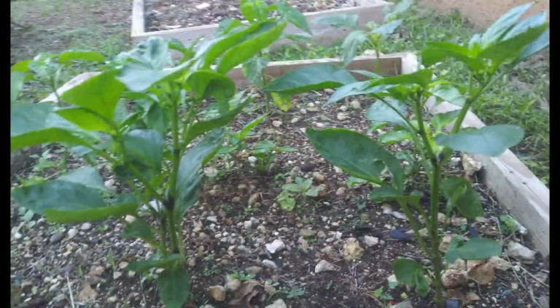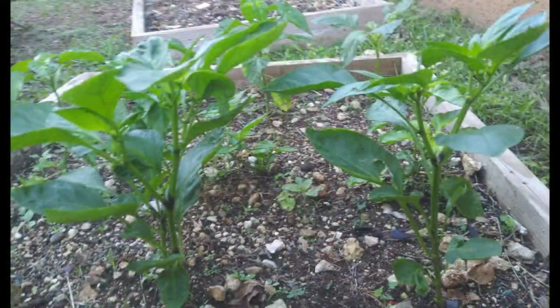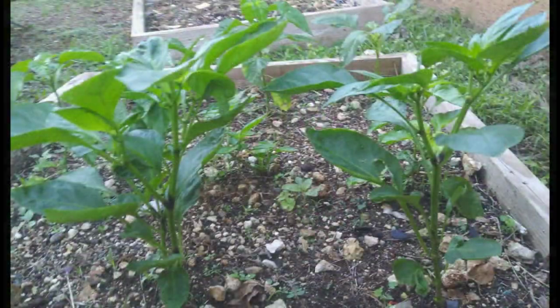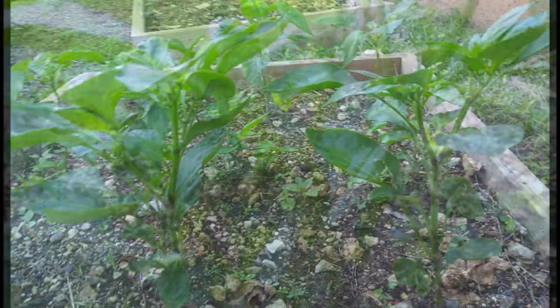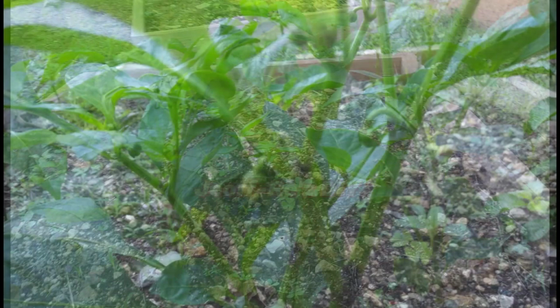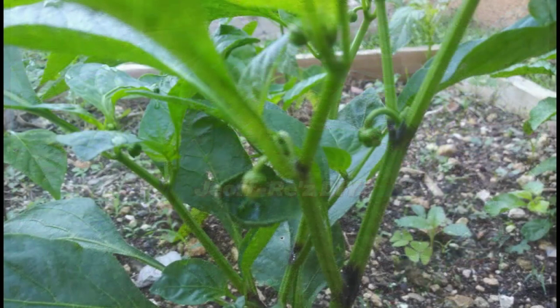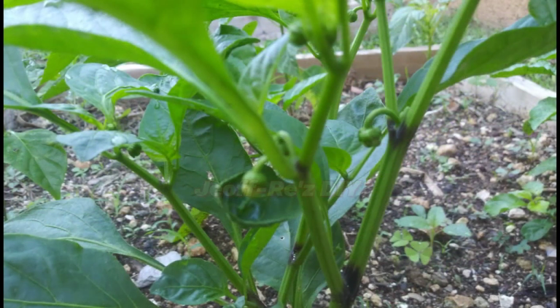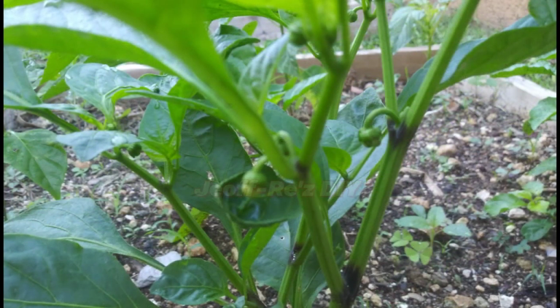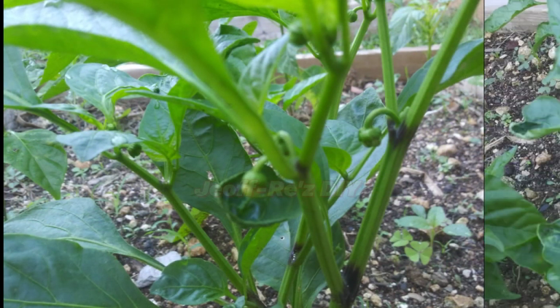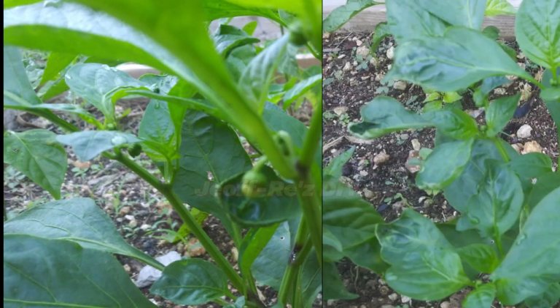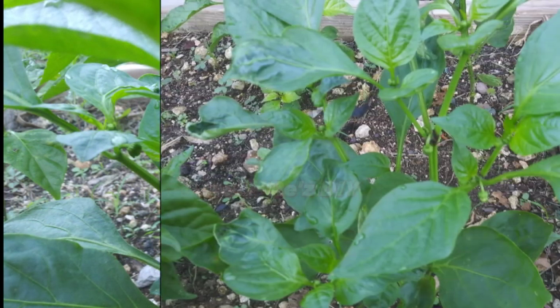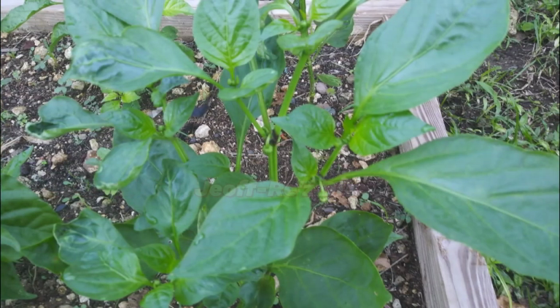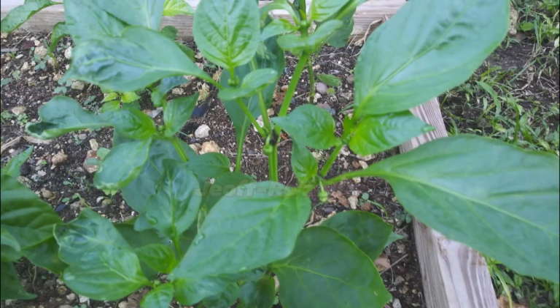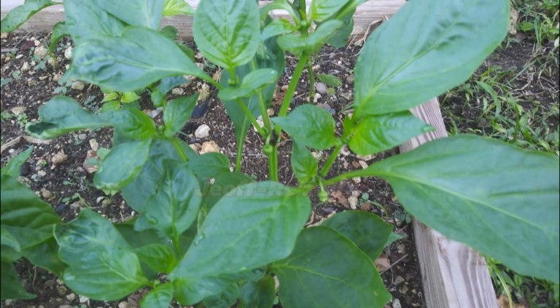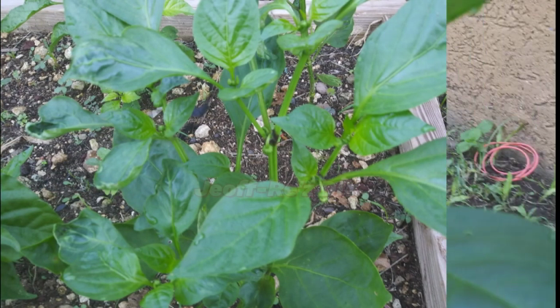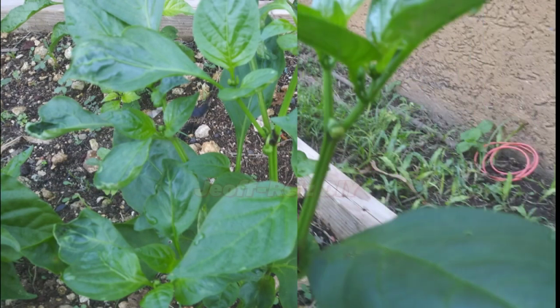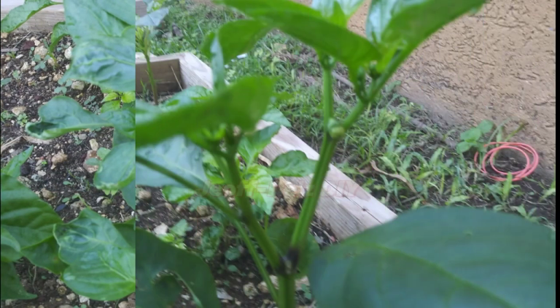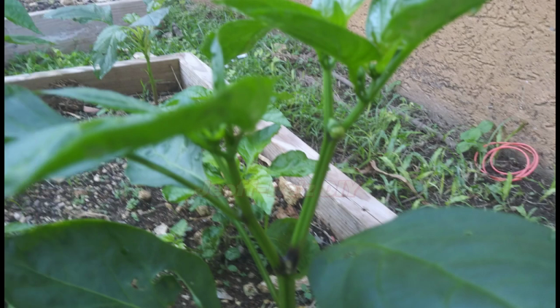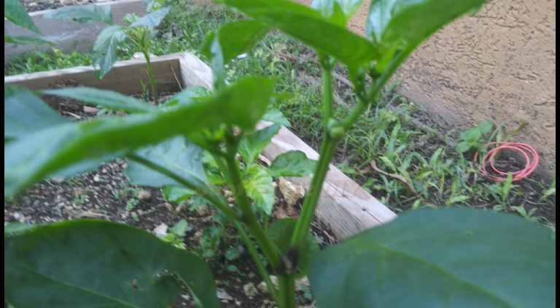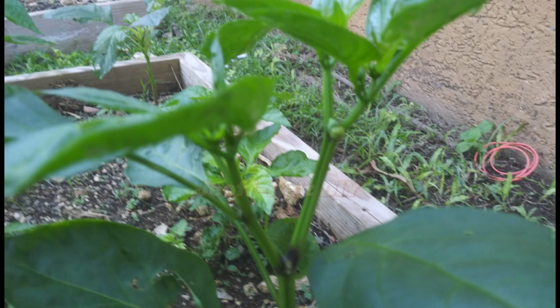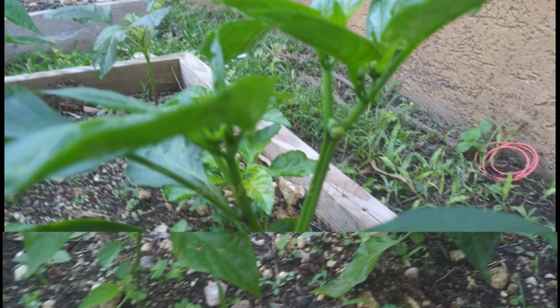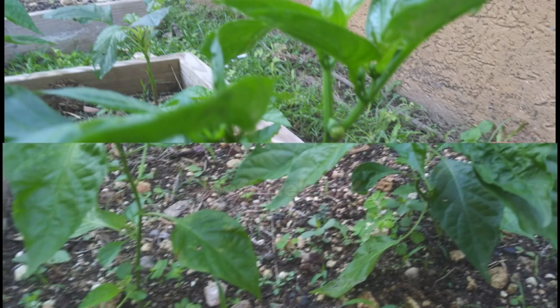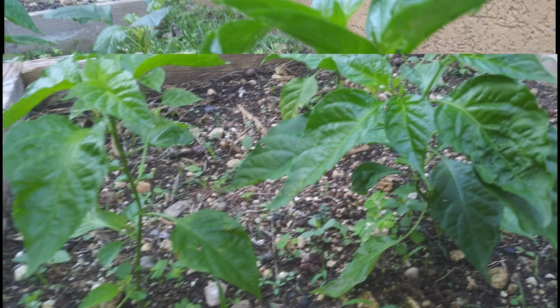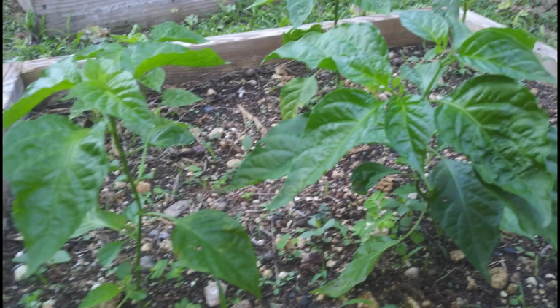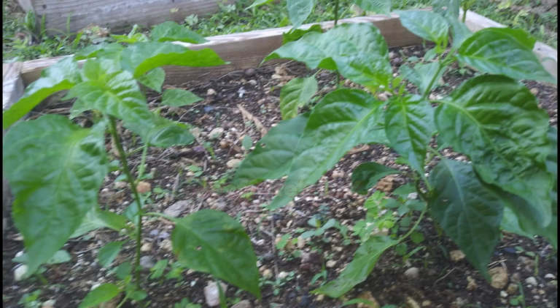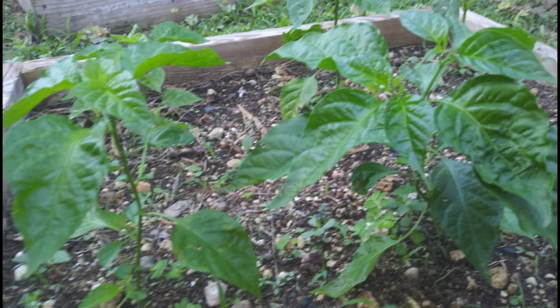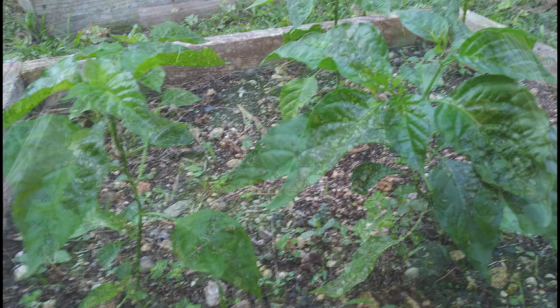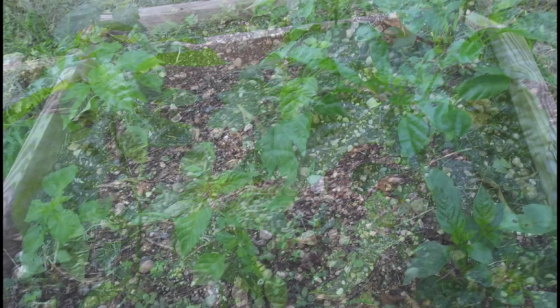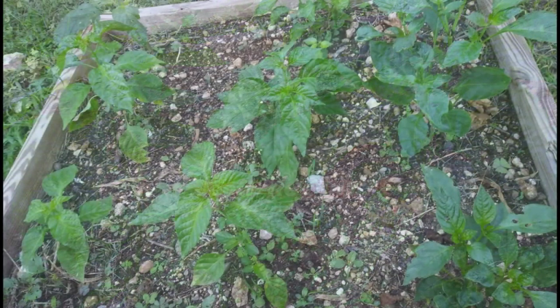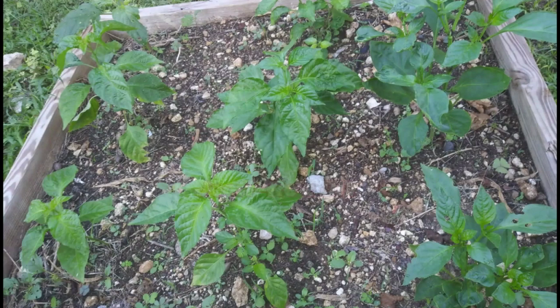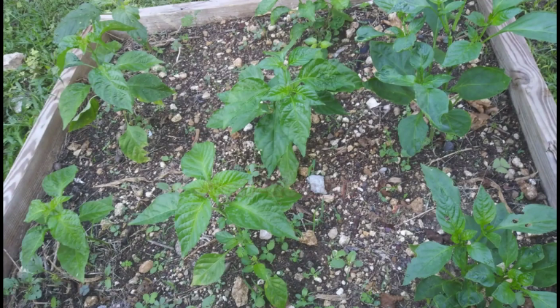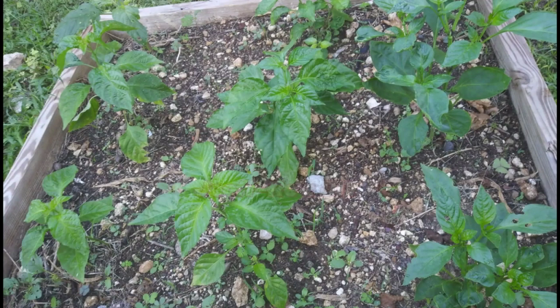You can check out the video on your left to see how I do my hand pollination of my pepper plant. You can also check out my other videos after watching that one. Thank you.